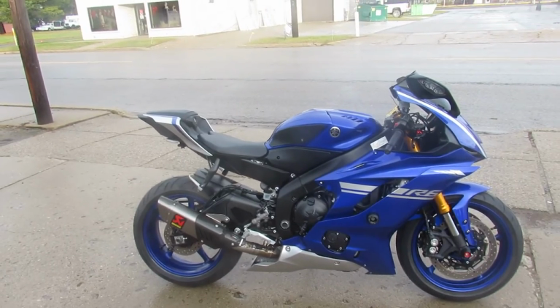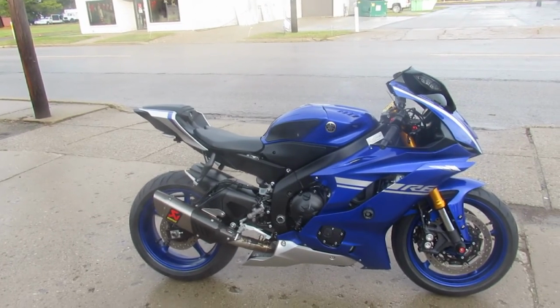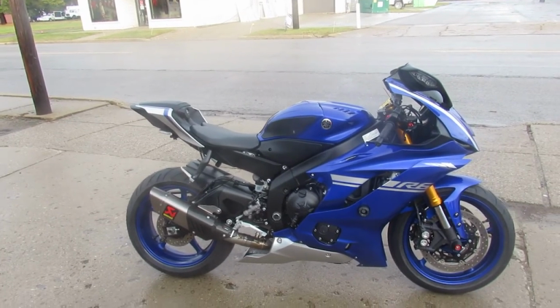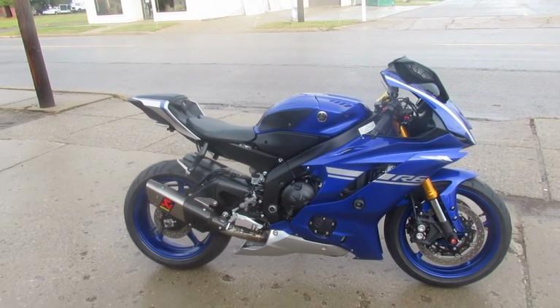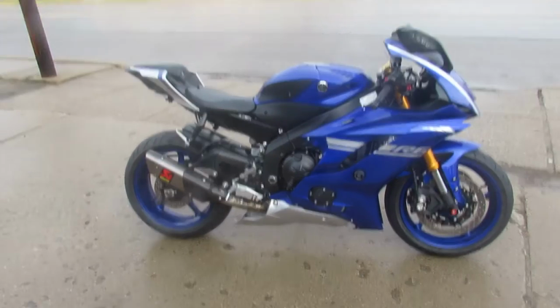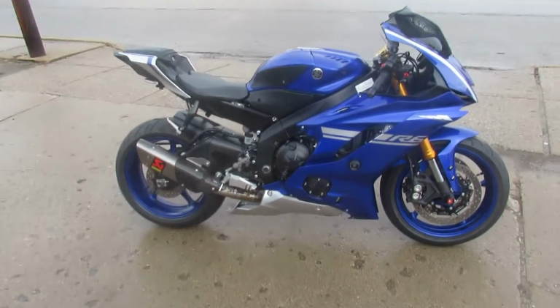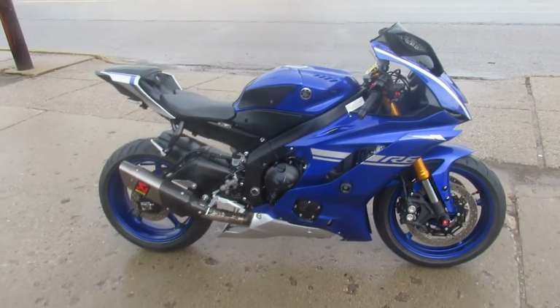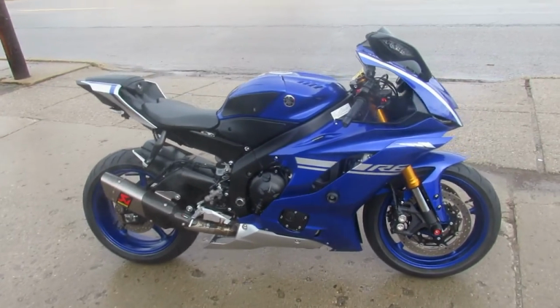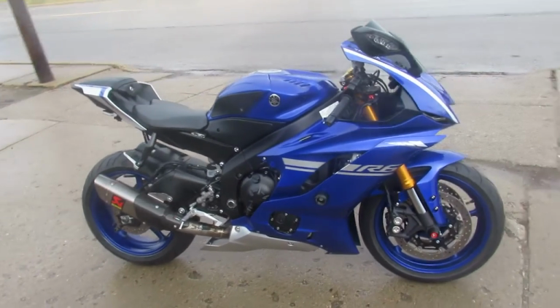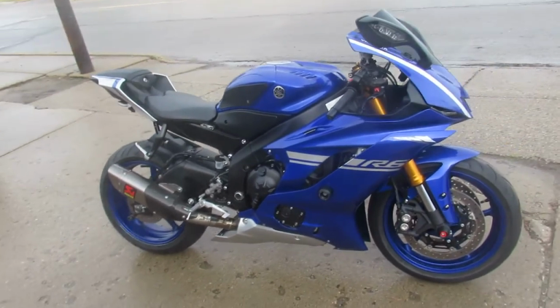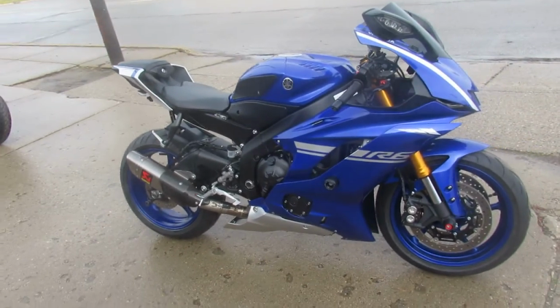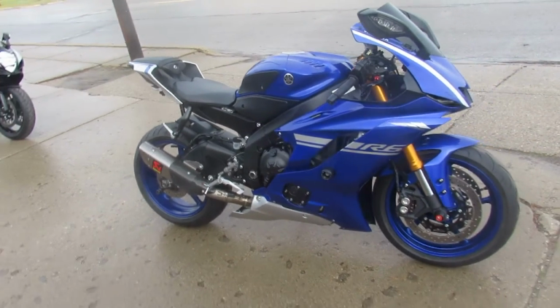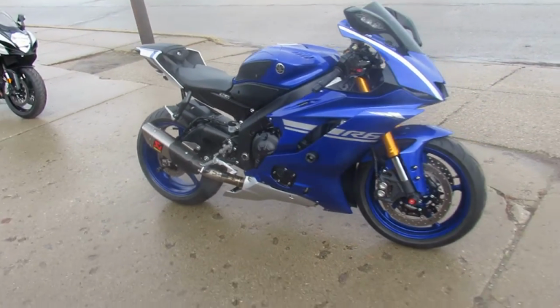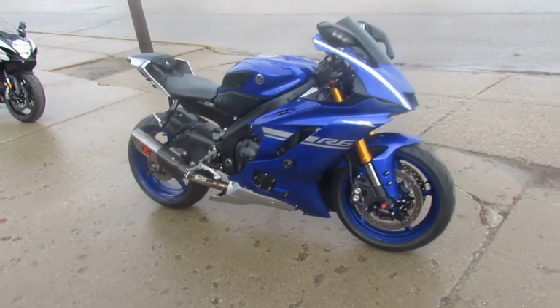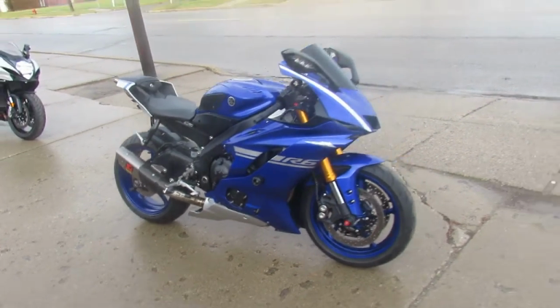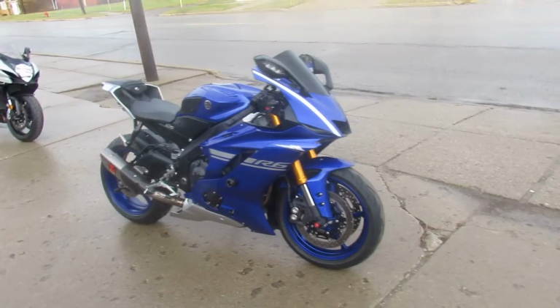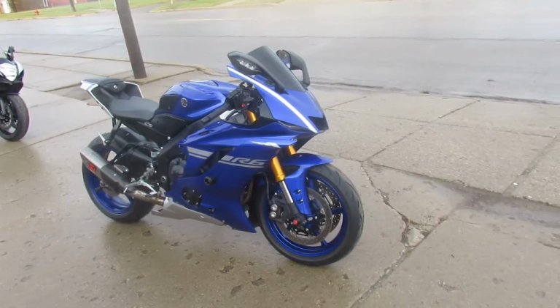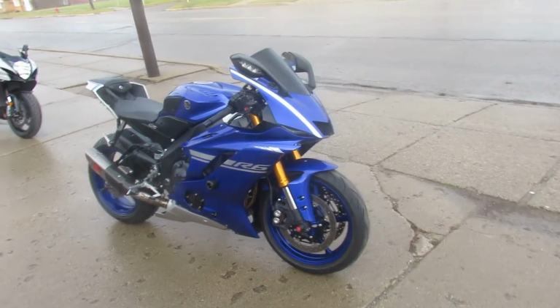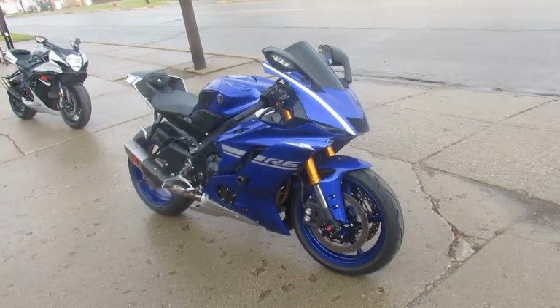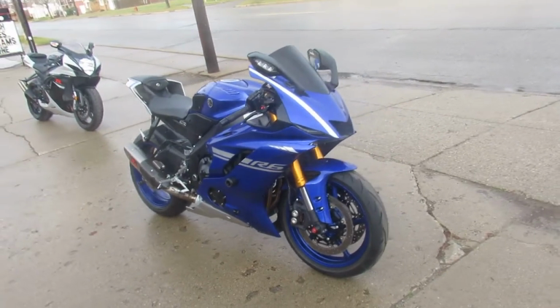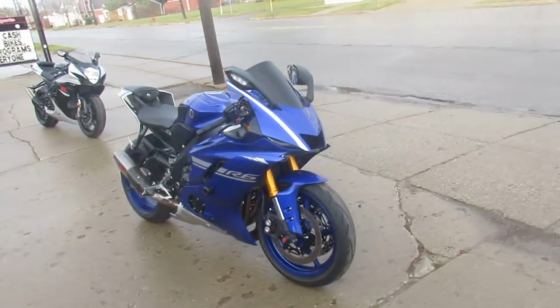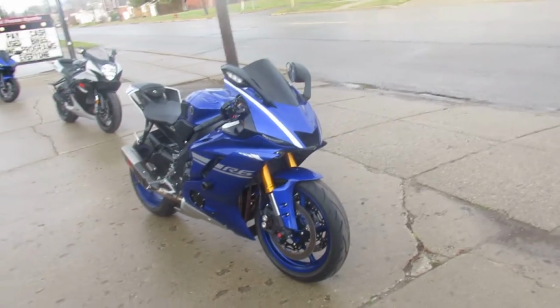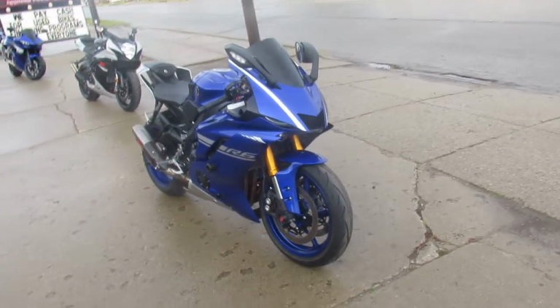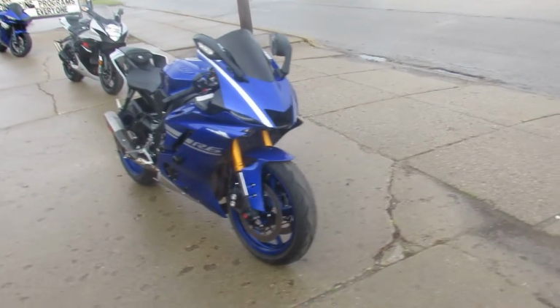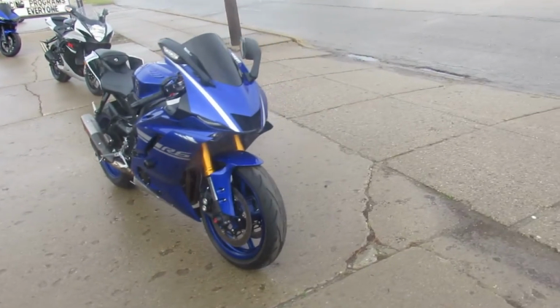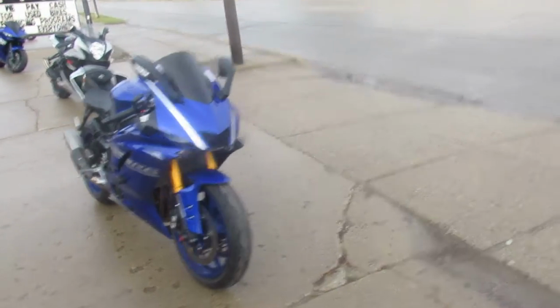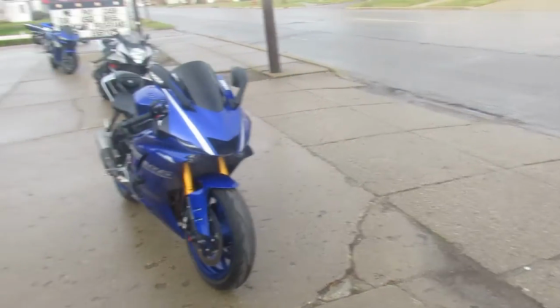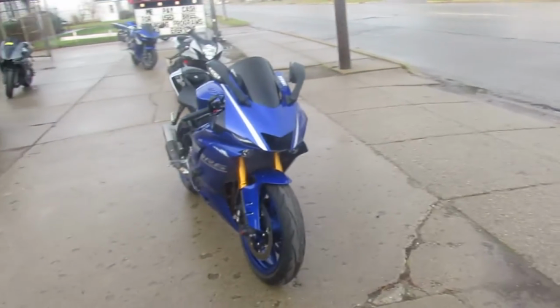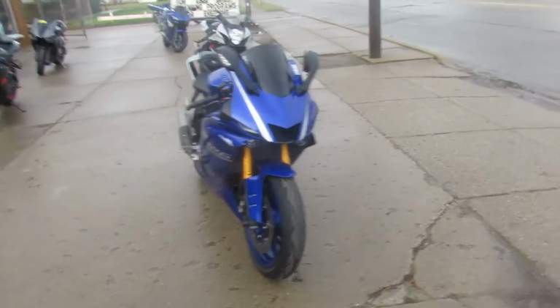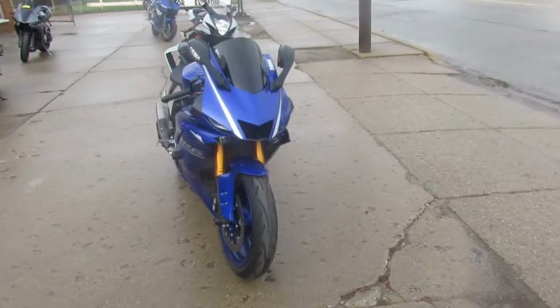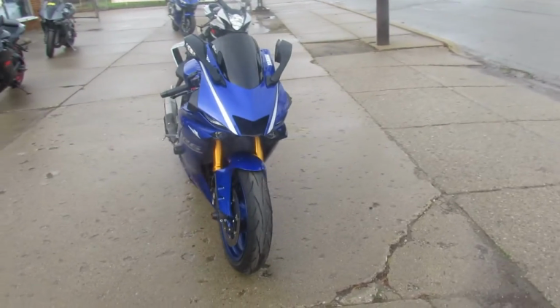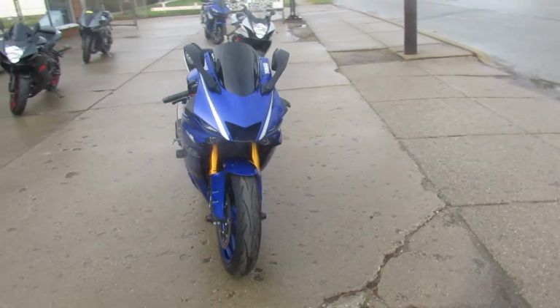Hey guys, ApprovalPowerSports.com here. Anybody looking for a used sport bike, we've got them in stock — over 100 pre-owned right now. Anybody that's been looking knows these things are hard to come by.